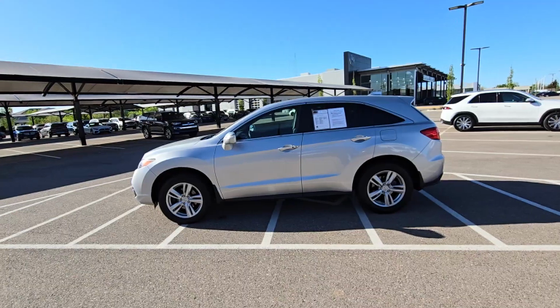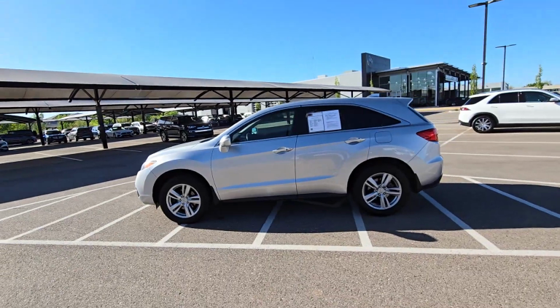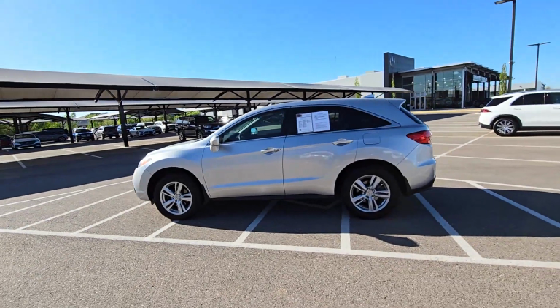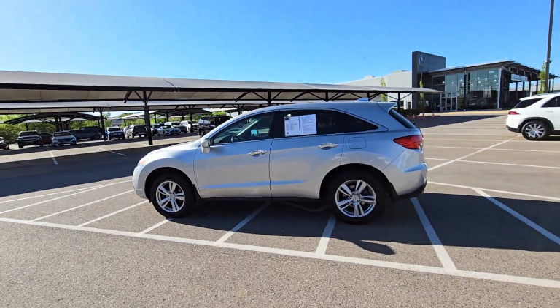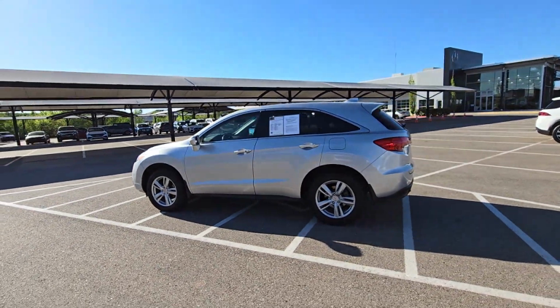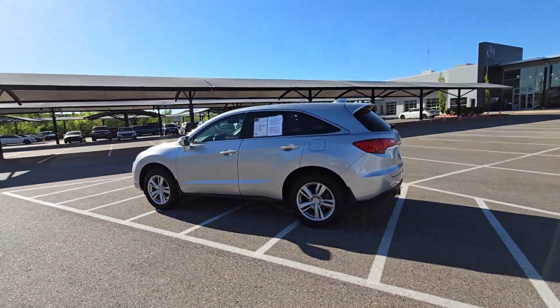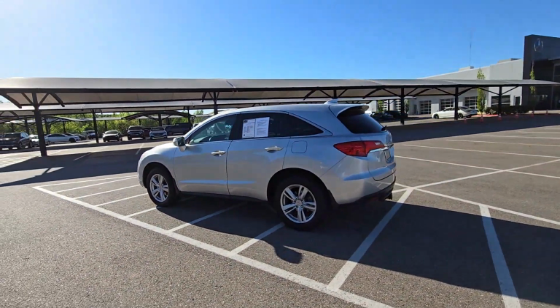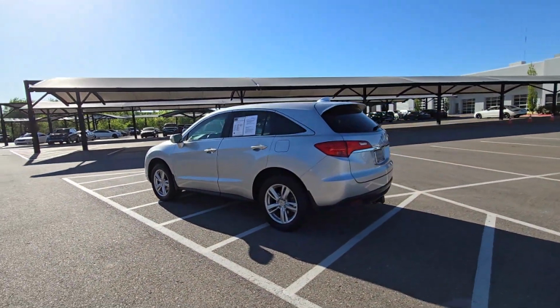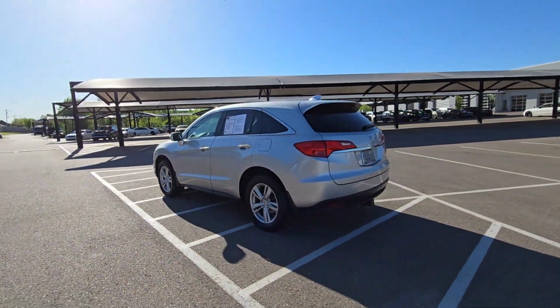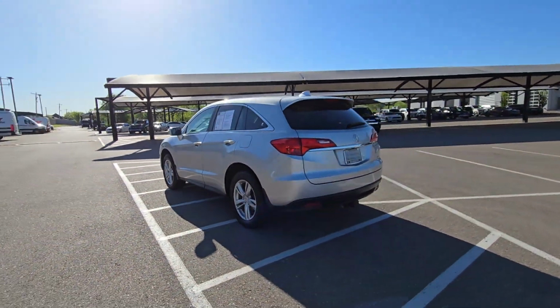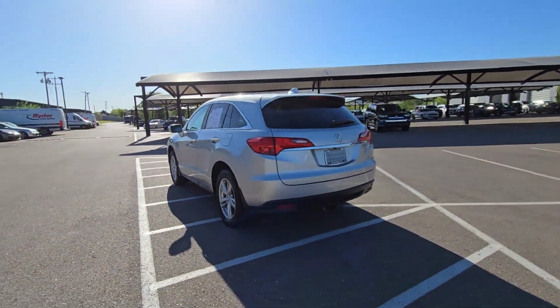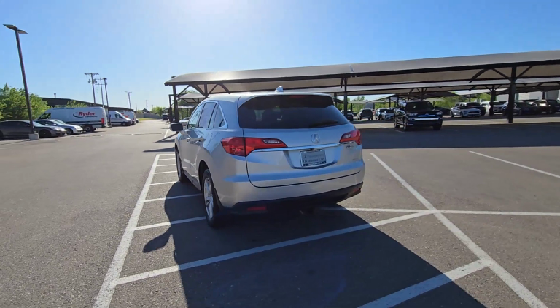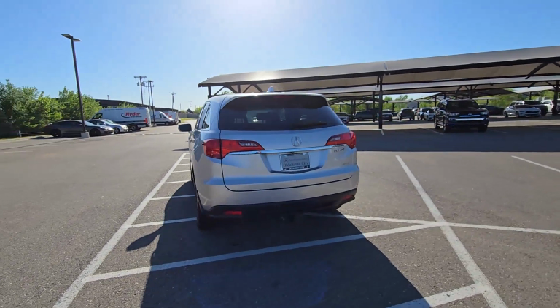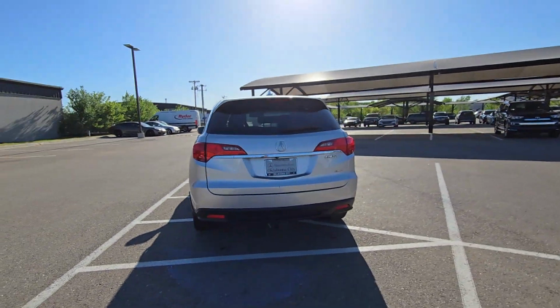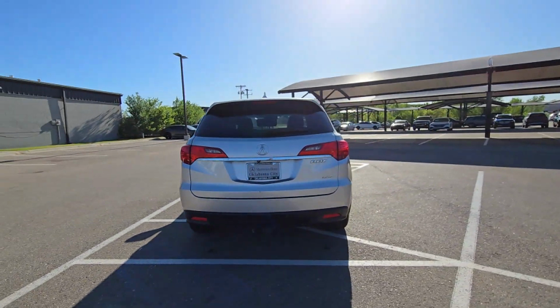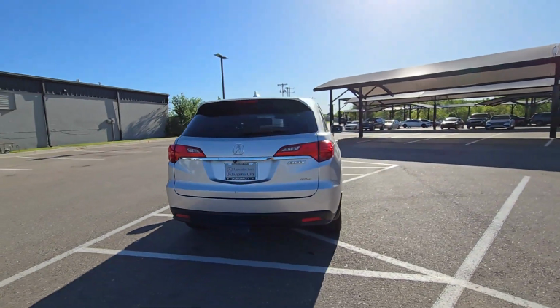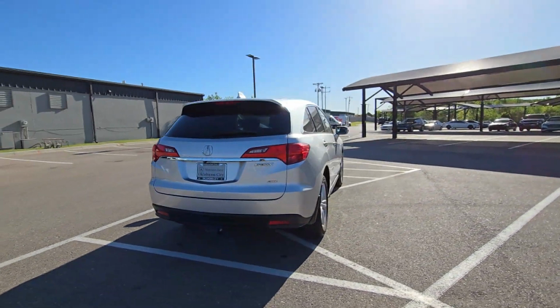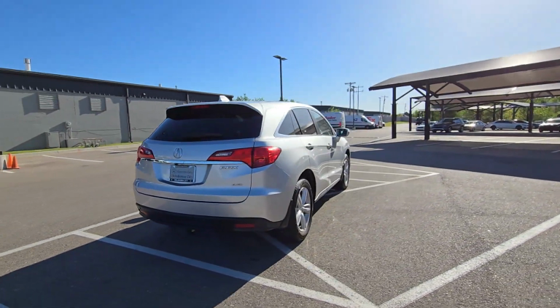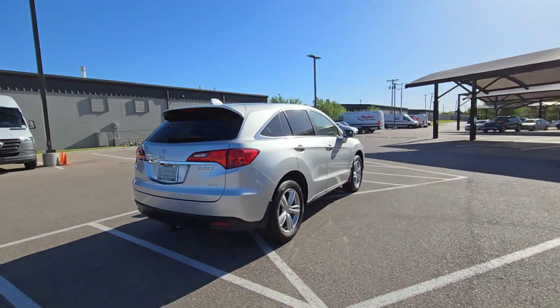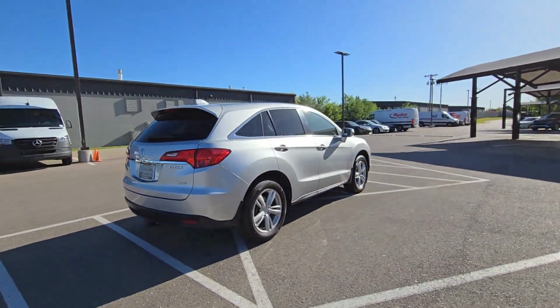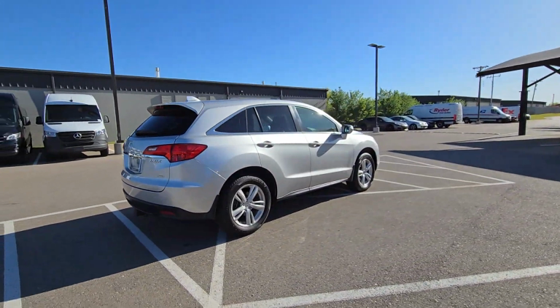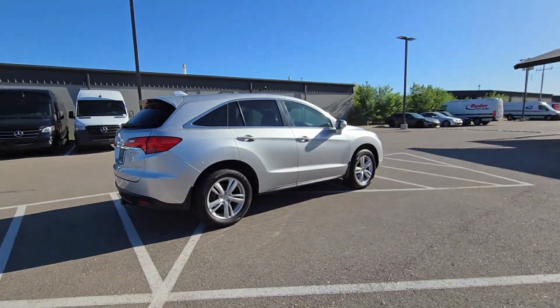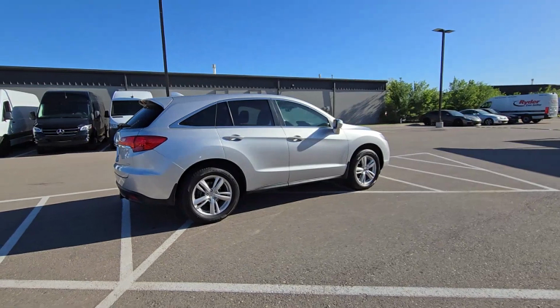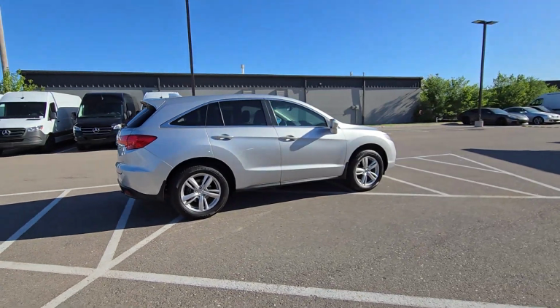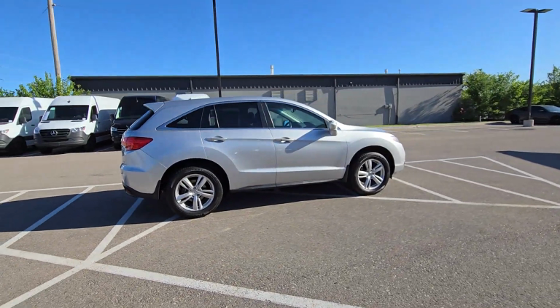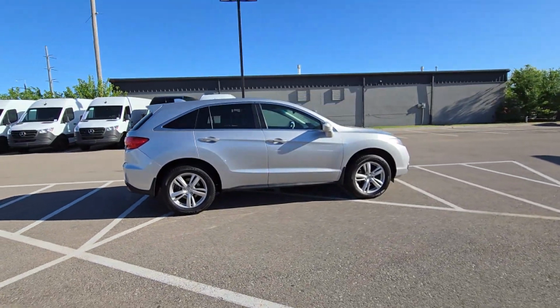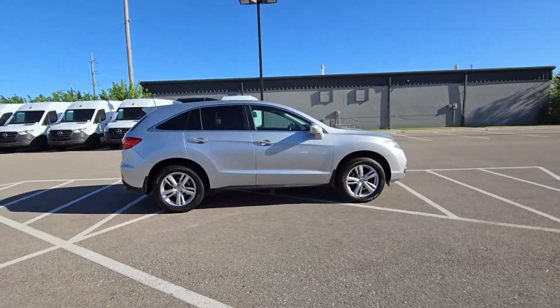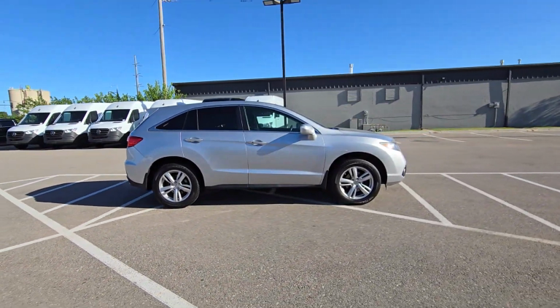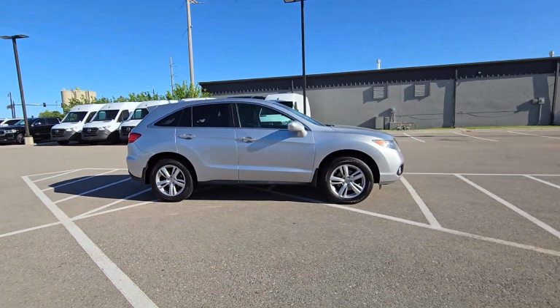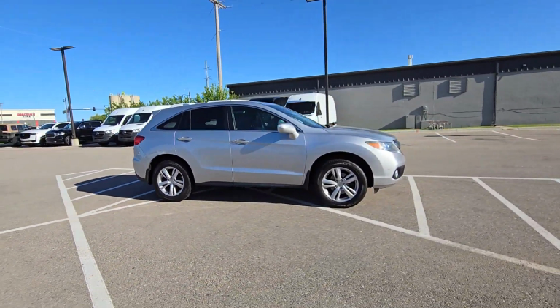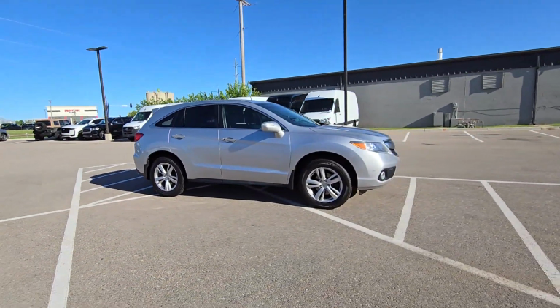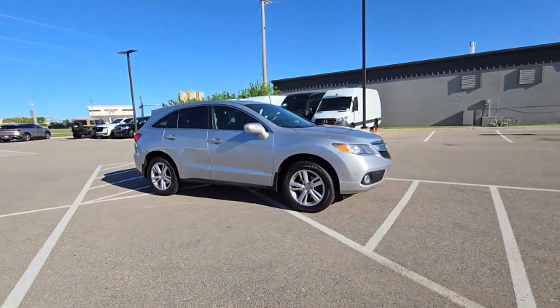Introducing the 2014 Acura RDX. With less than 120,000 miles on the odometer, this vehicle stands out from the rest. Torn between luxury and high performance? Get both in the RDX.